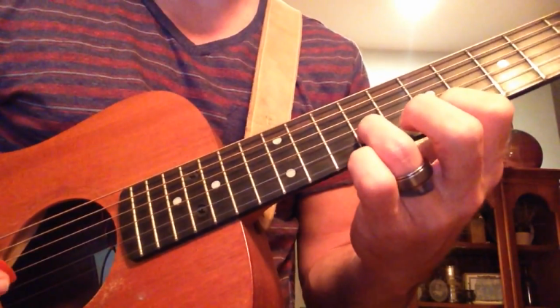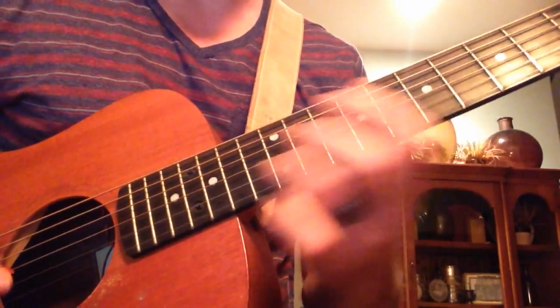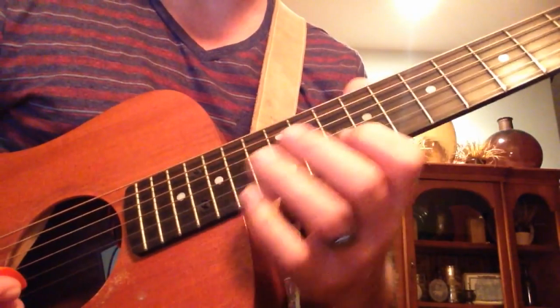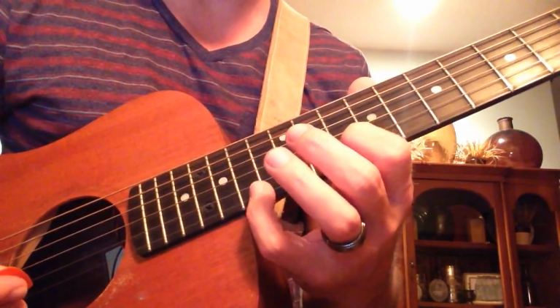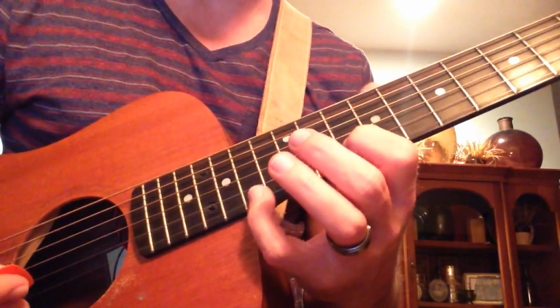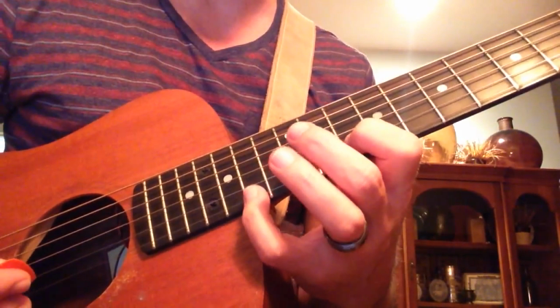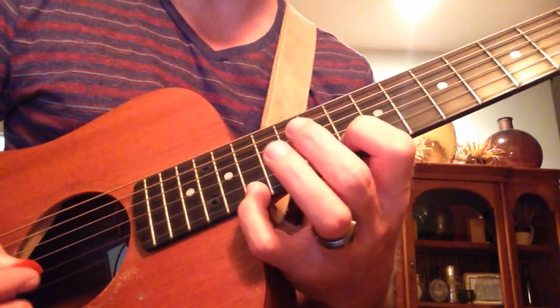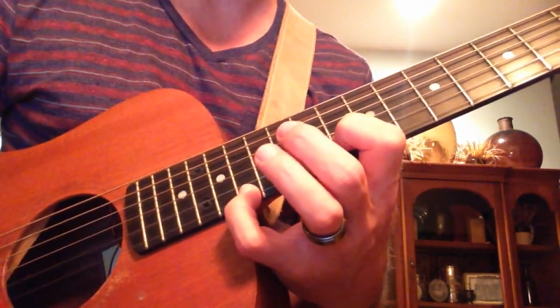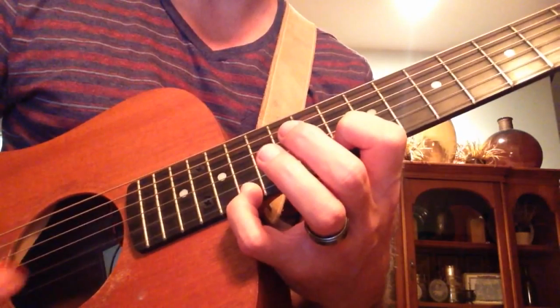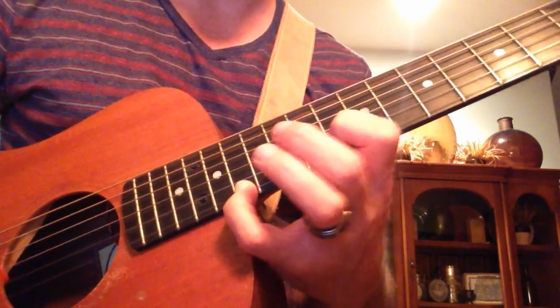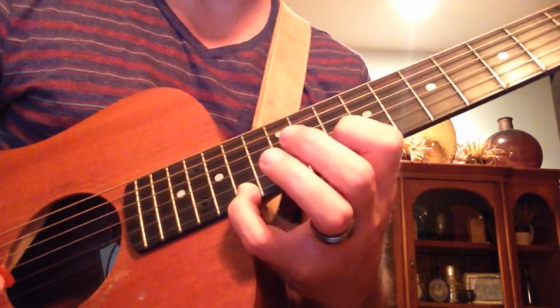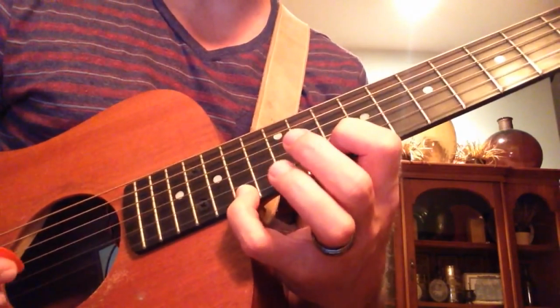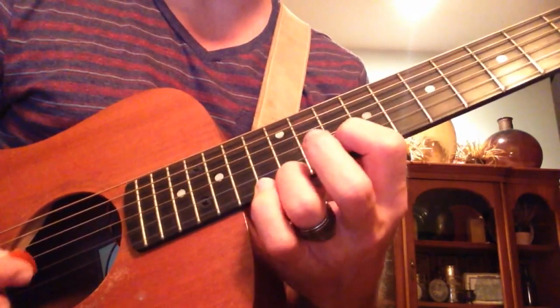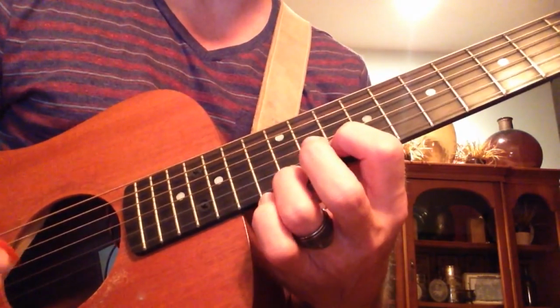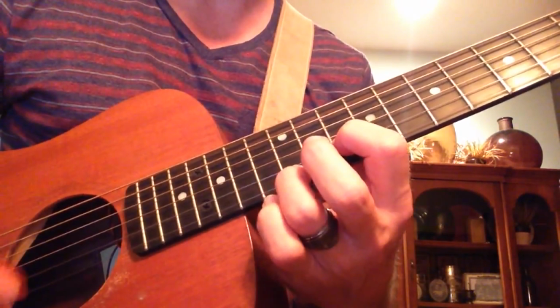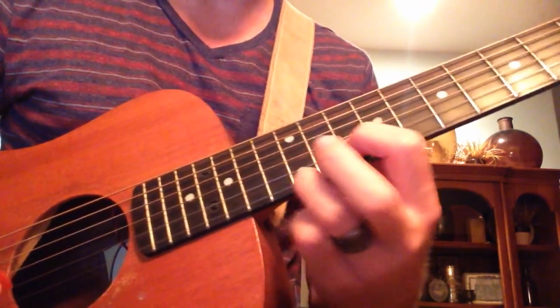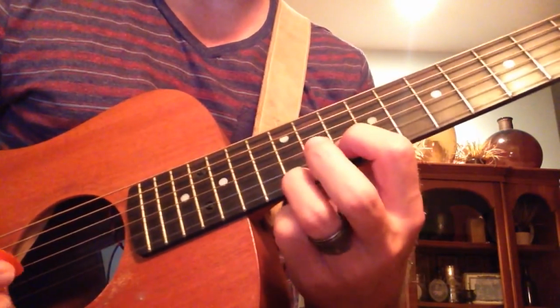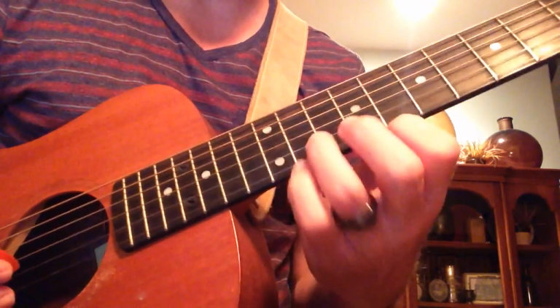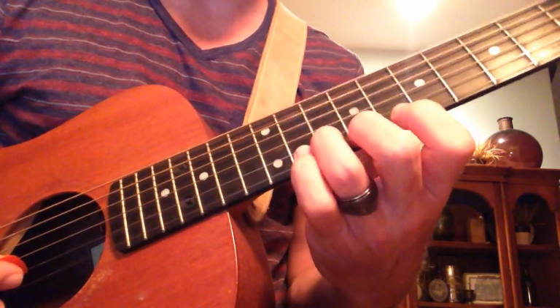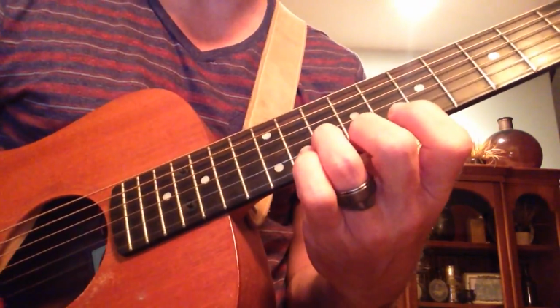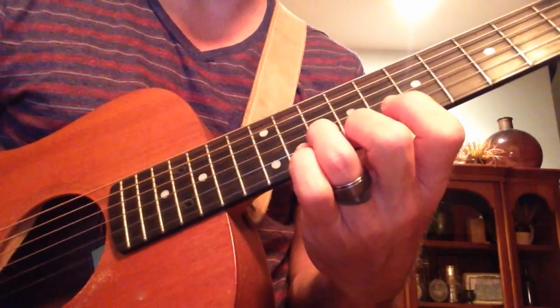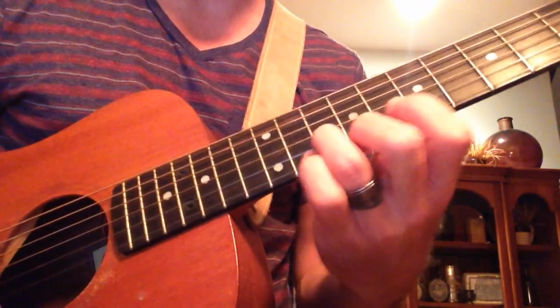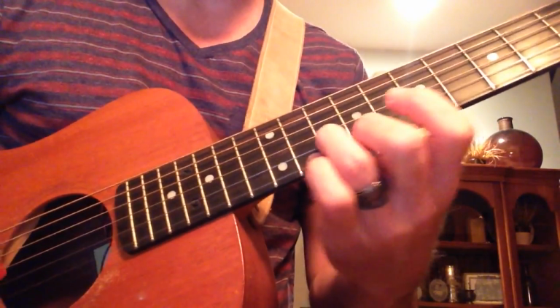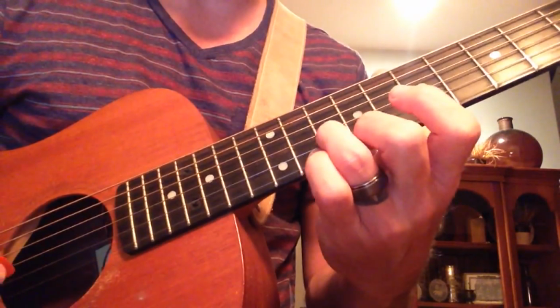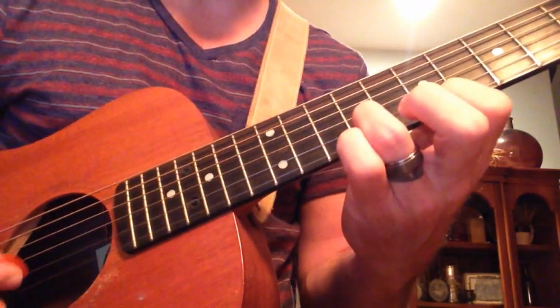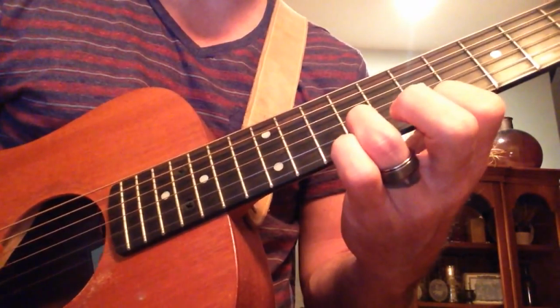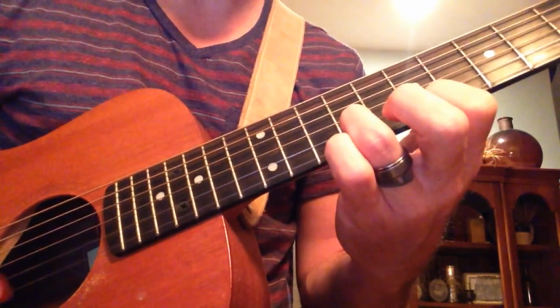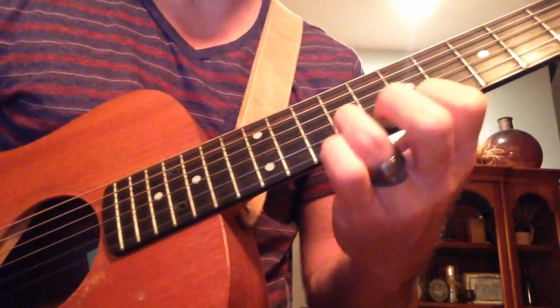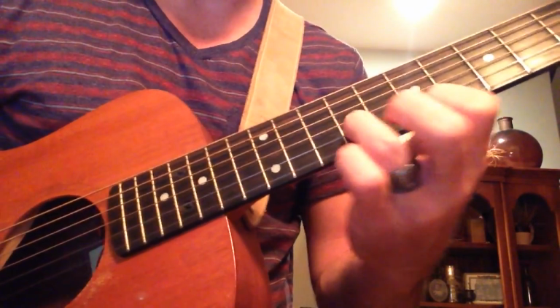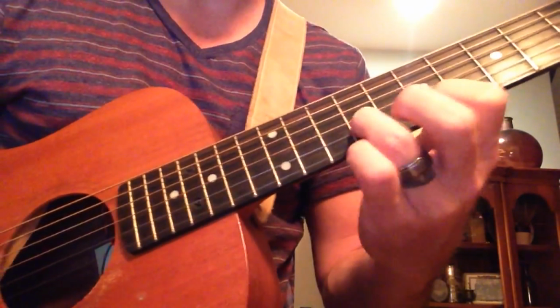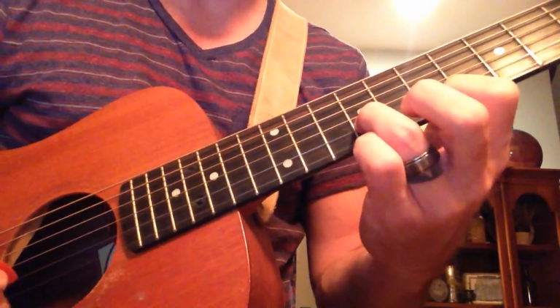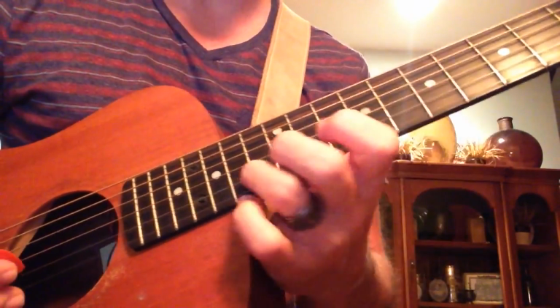So that is on the B and E strings: 10-14, 10-12, 10-9, 9-7, over and over again.